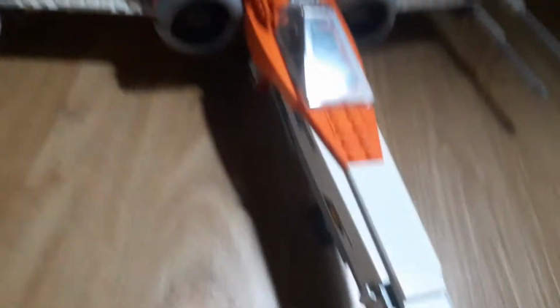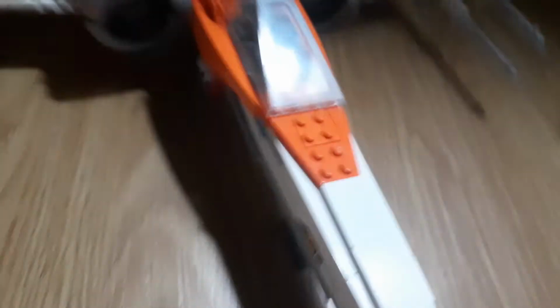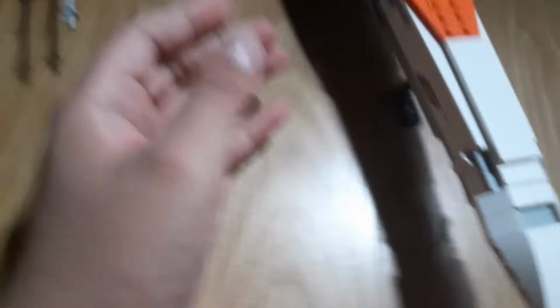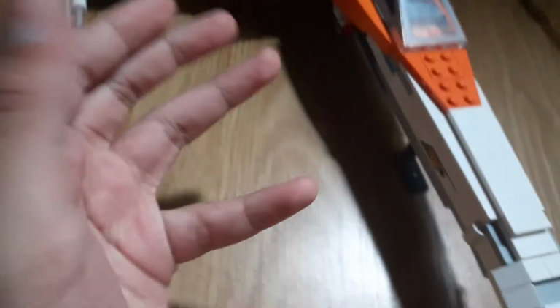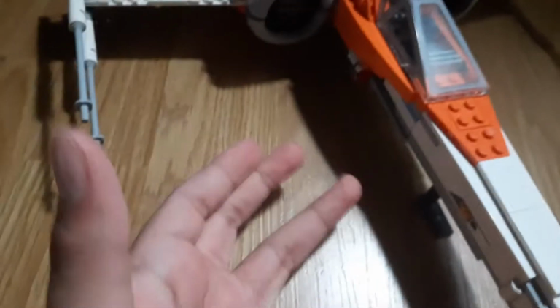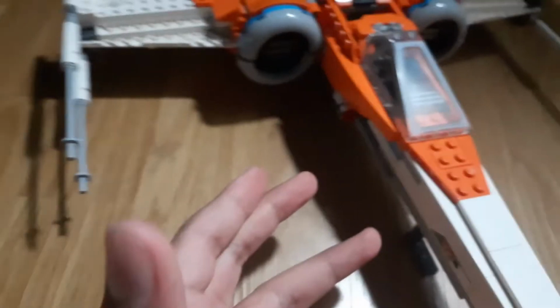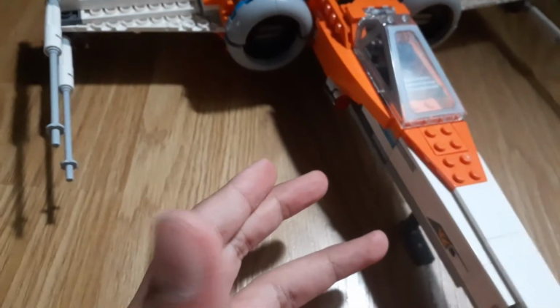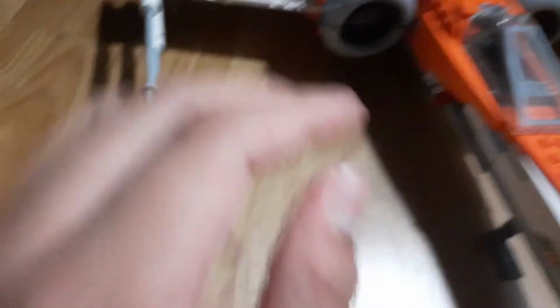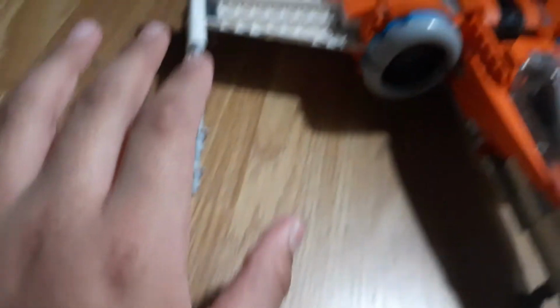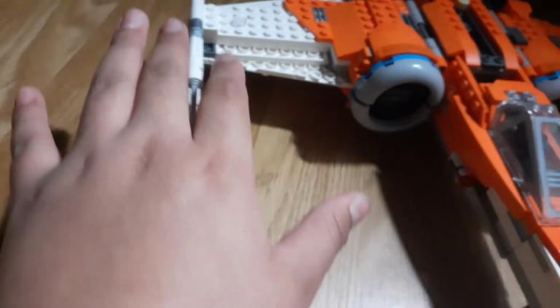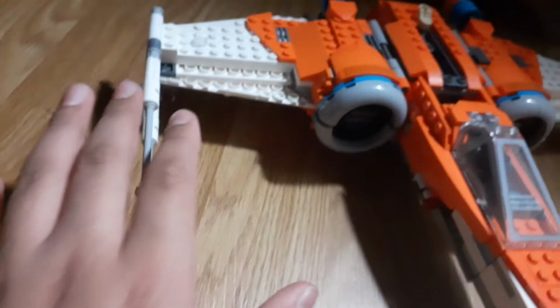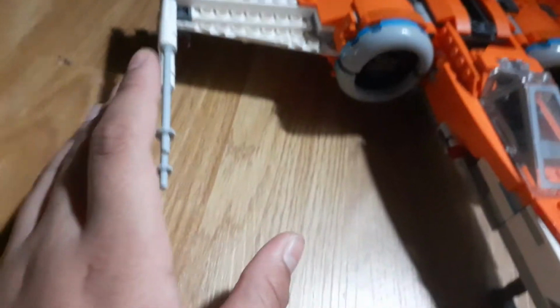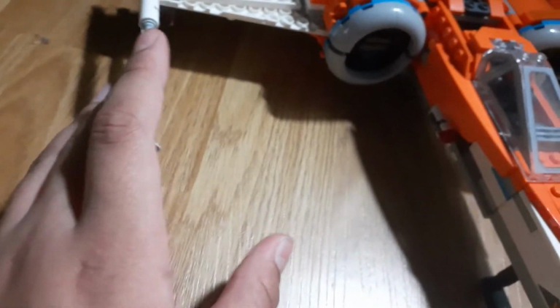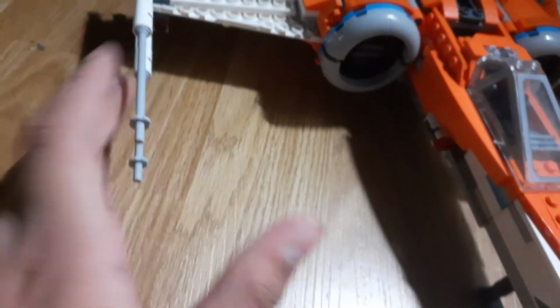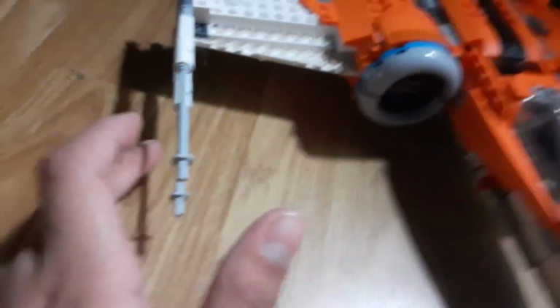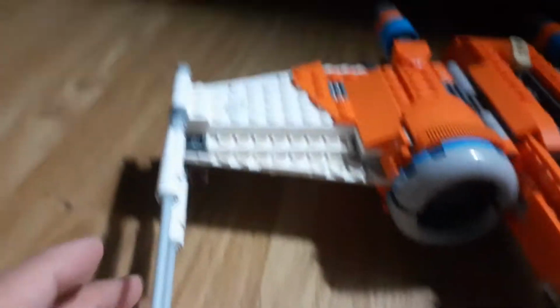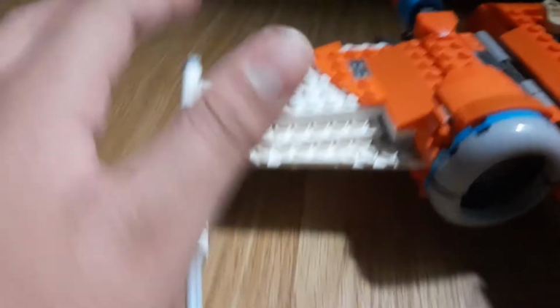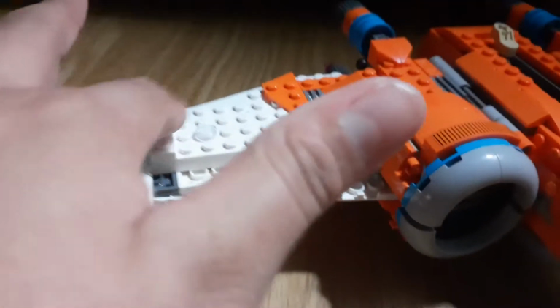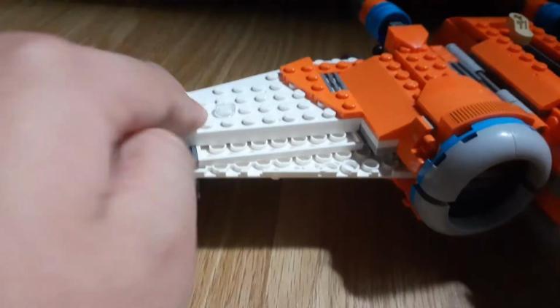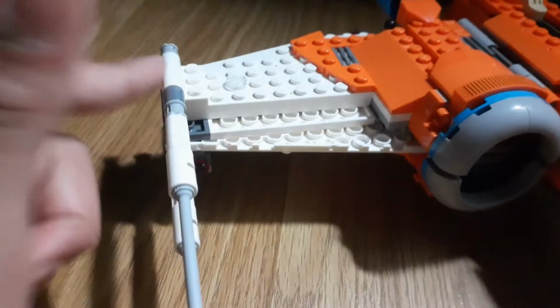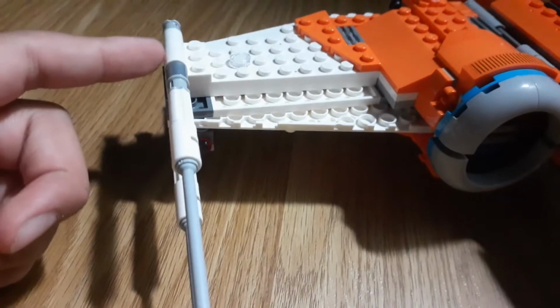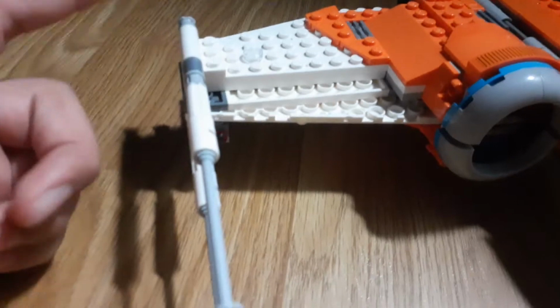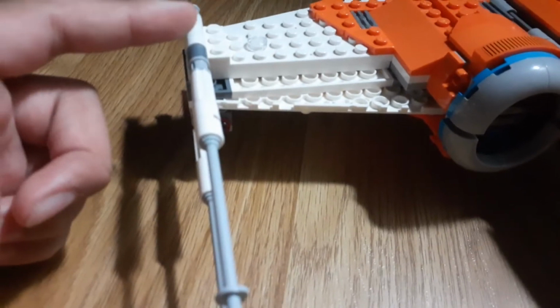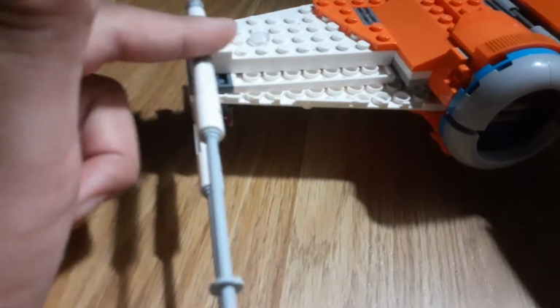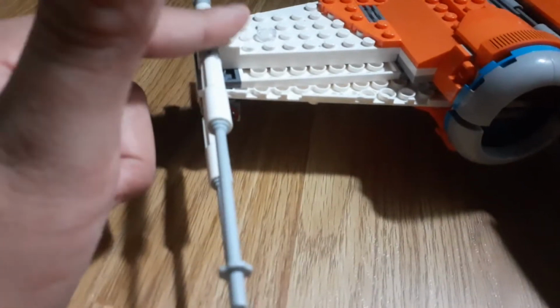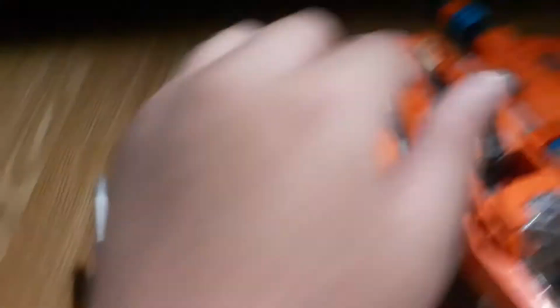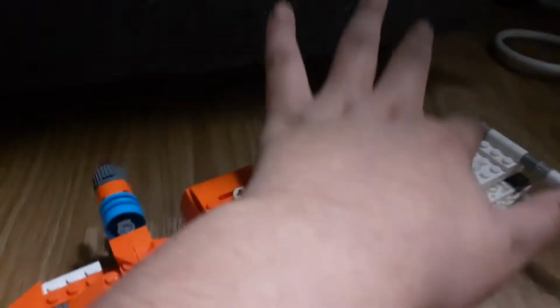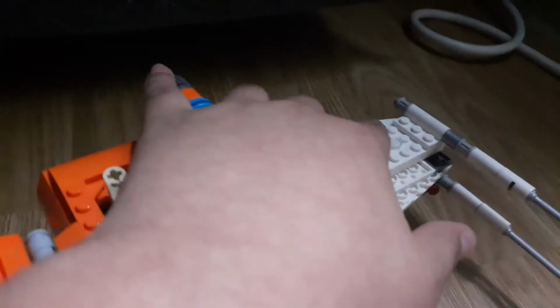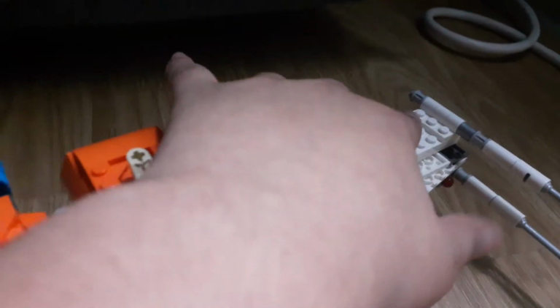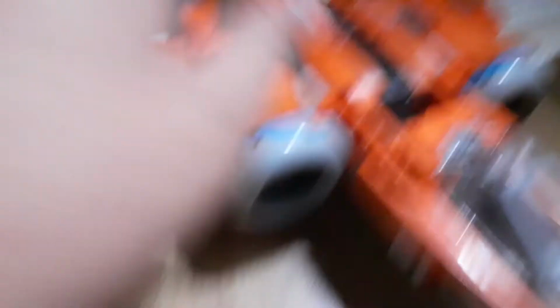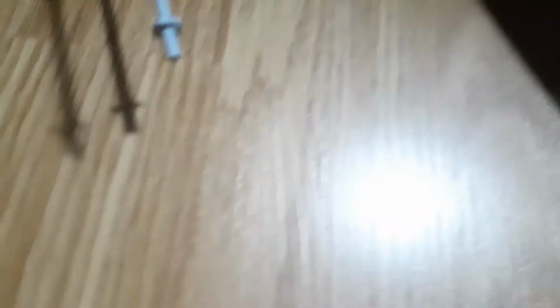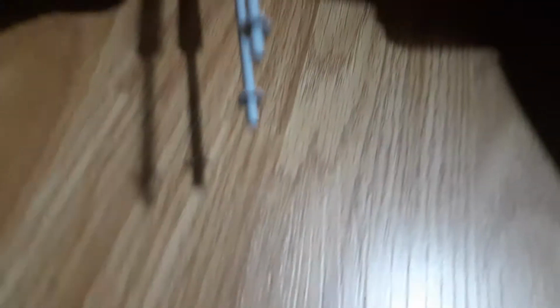And now we get to the actual X-Wing itself. It's a really good build, I really like it. But for some reason there's no spring-loaded shooters up here — I don't know why — because the previous ones did have it up here. Right here there's nothing; it's only on the bottom.